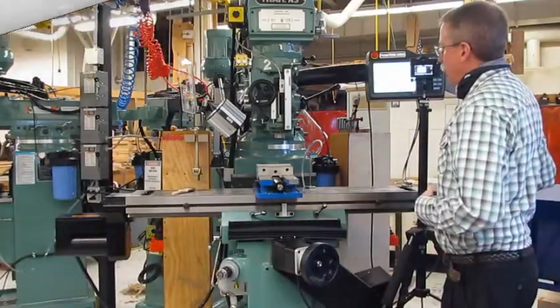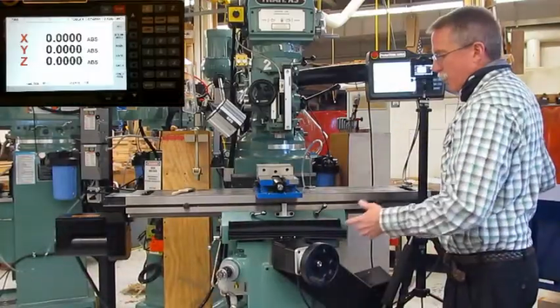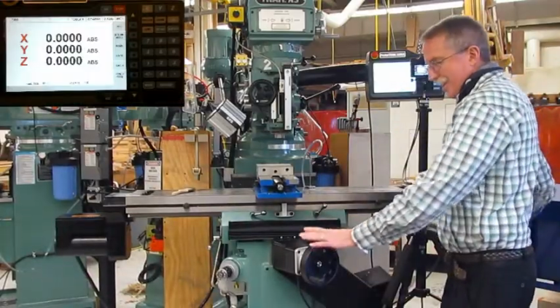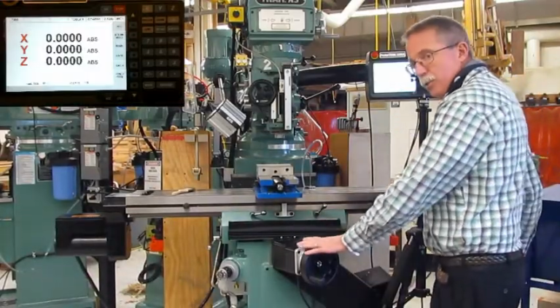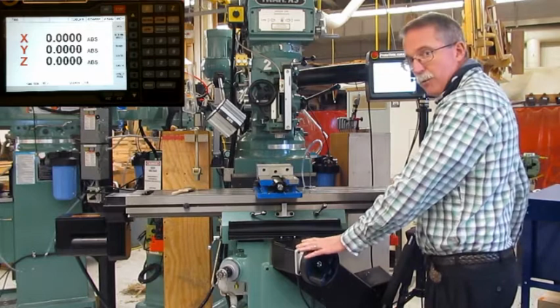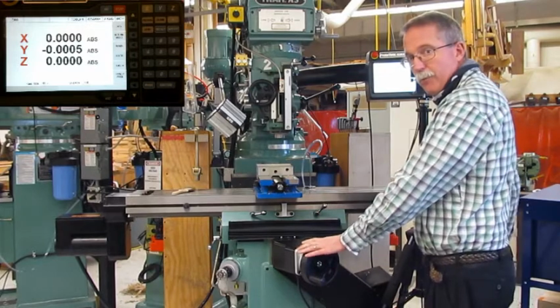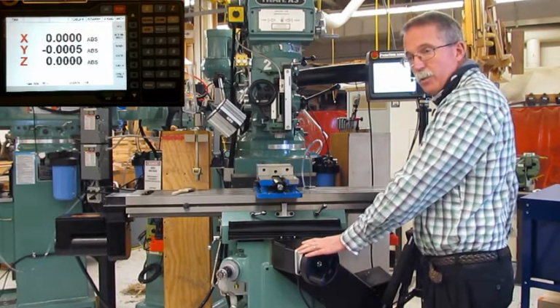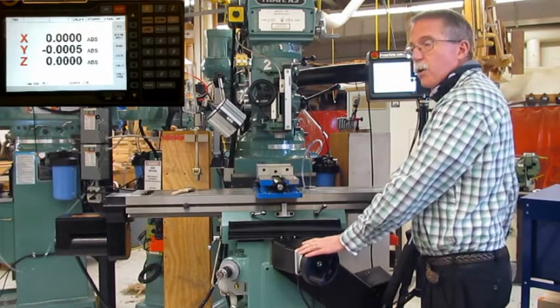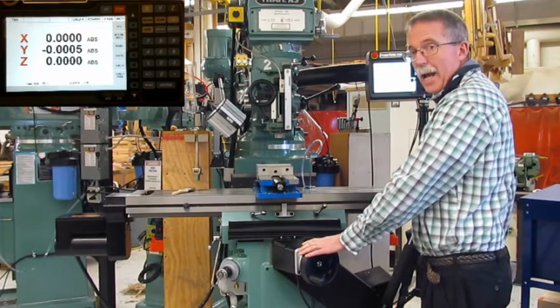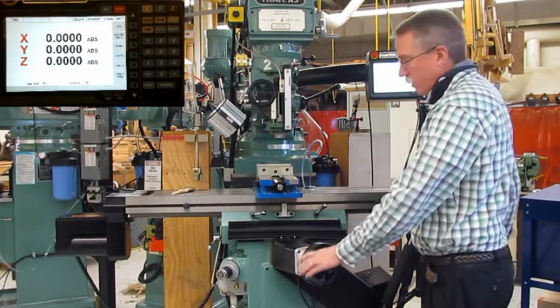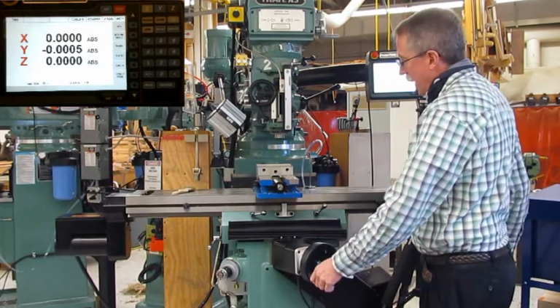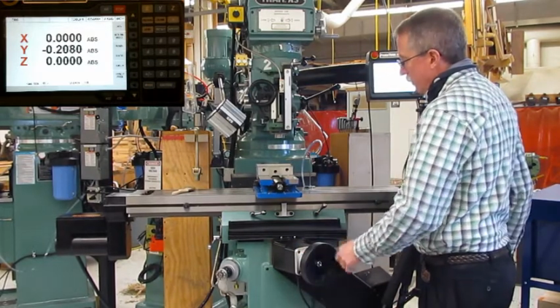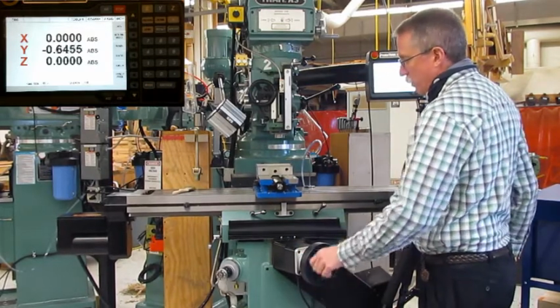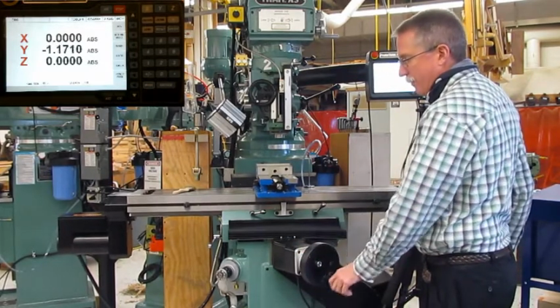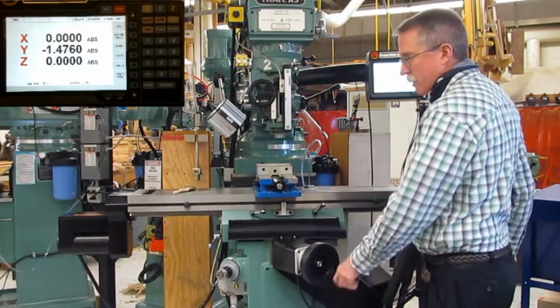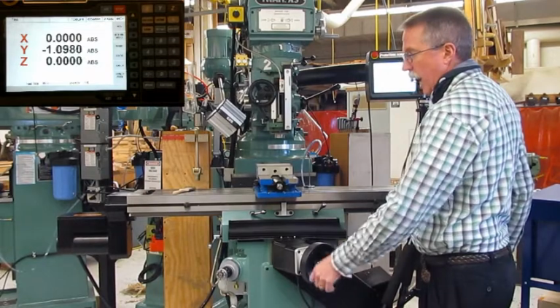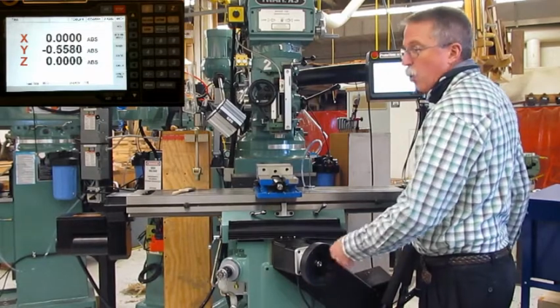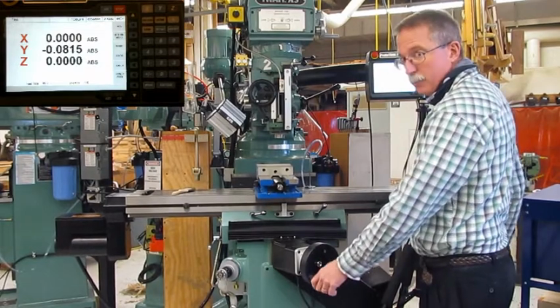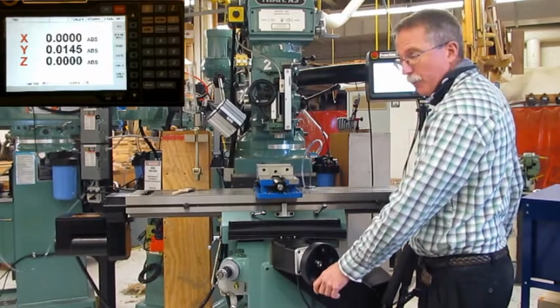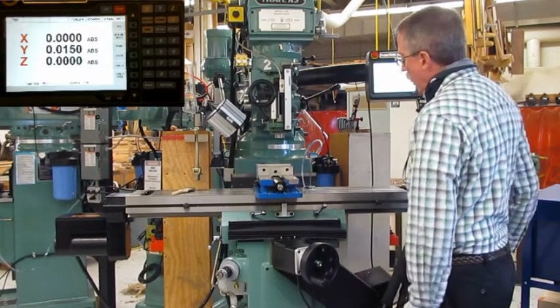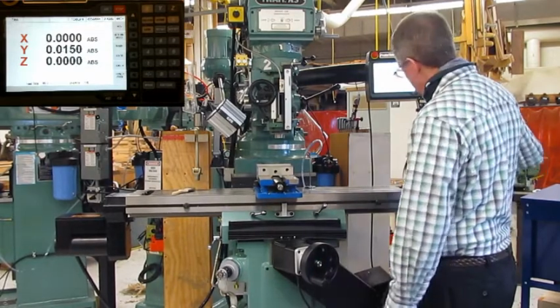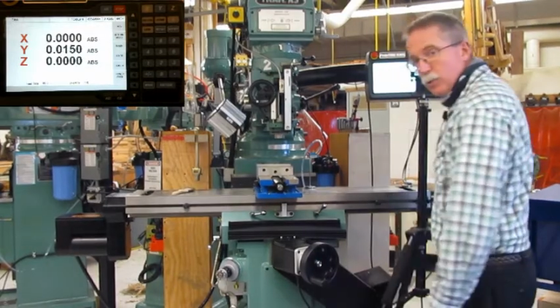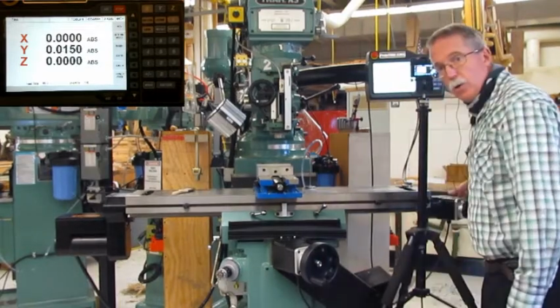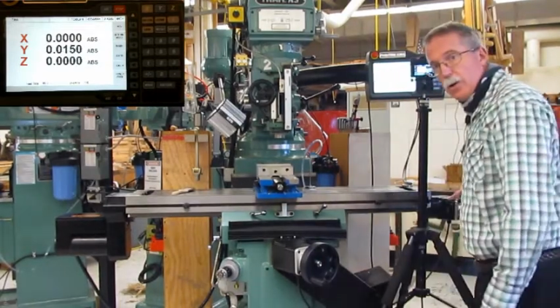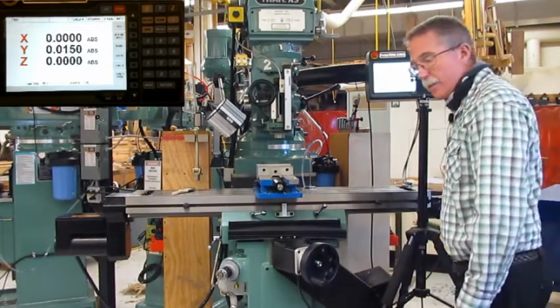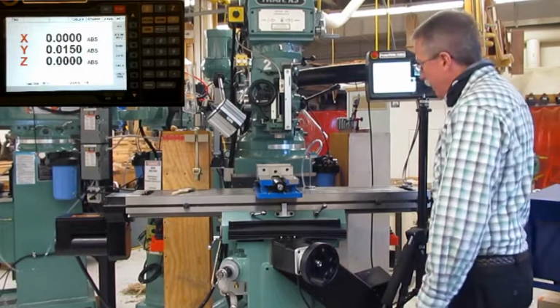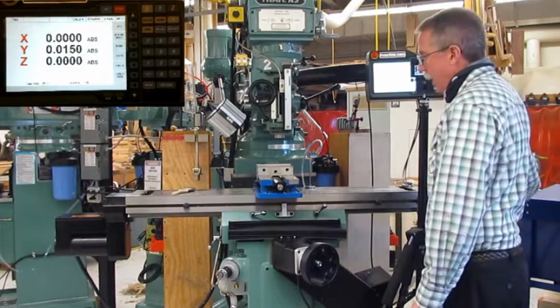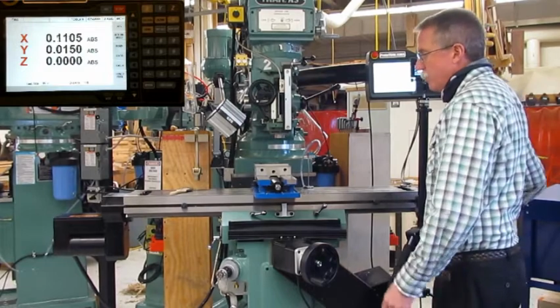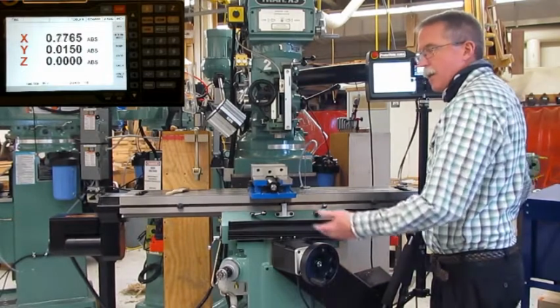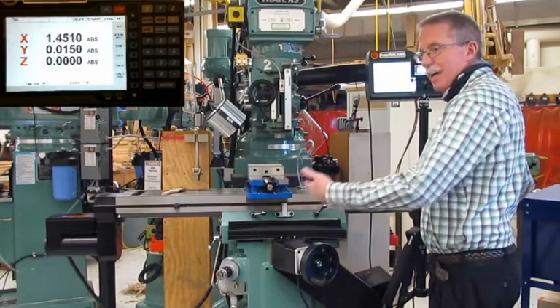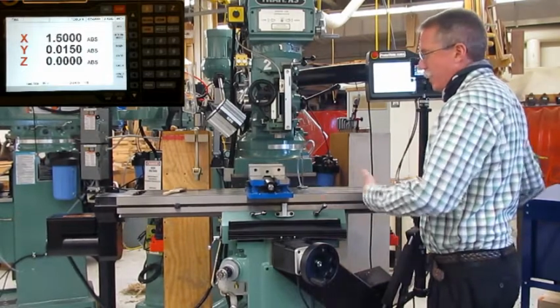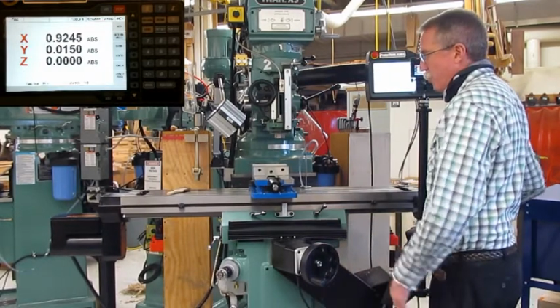As we look at our machine, right in front of us is our Y-axis, and that moves the table away from us and toward us. Our X-axis is located over here on our right side, and that moves the machine left and right.